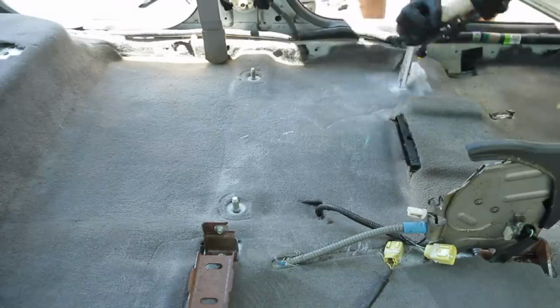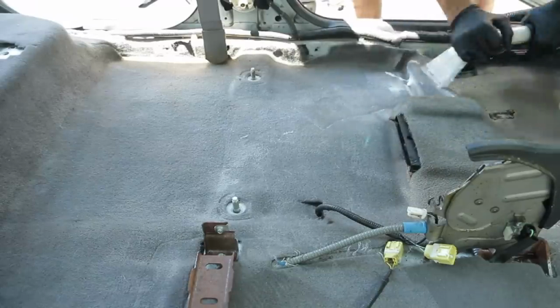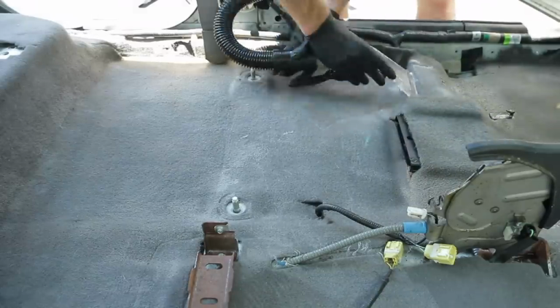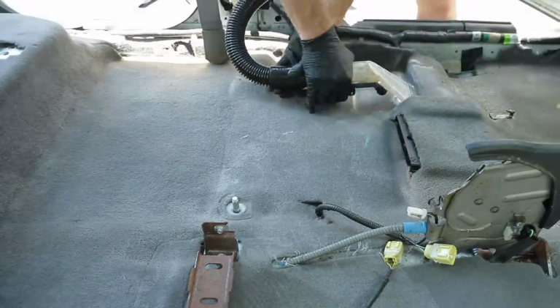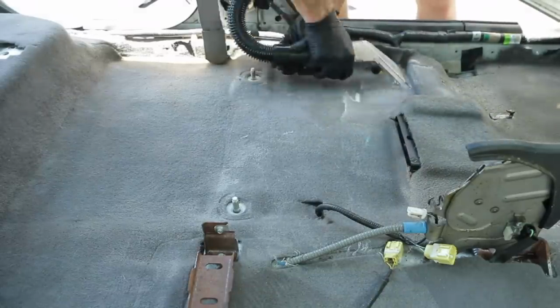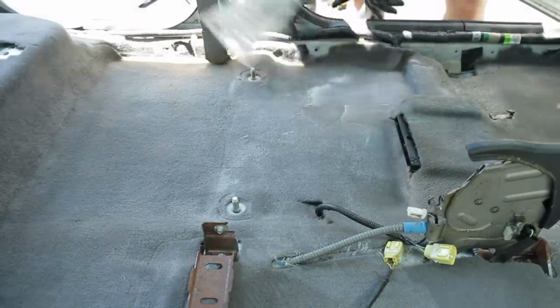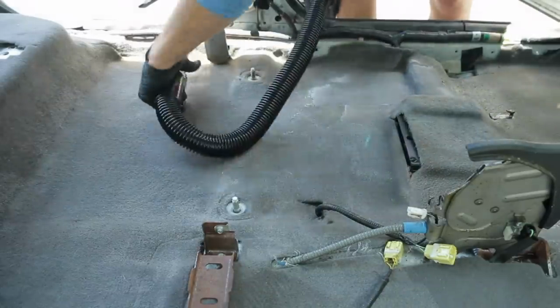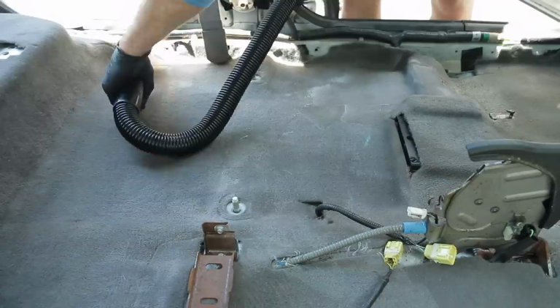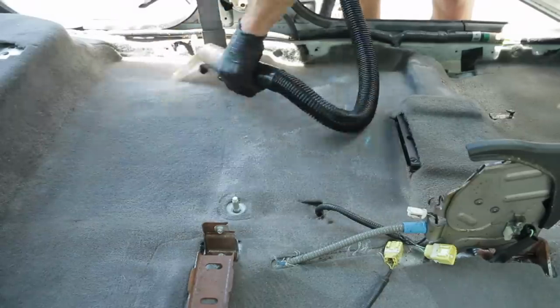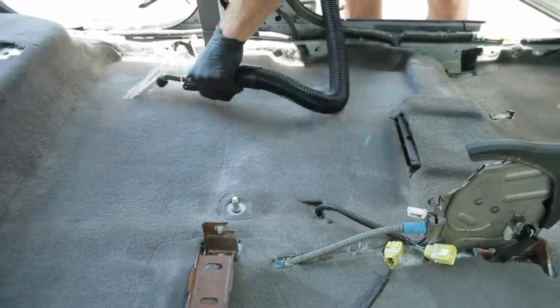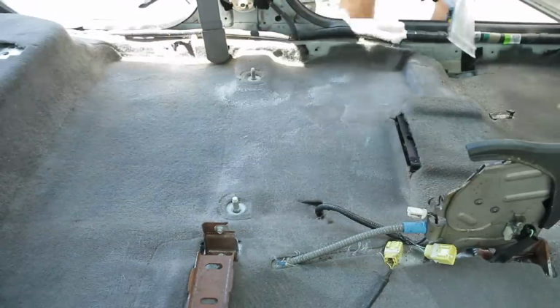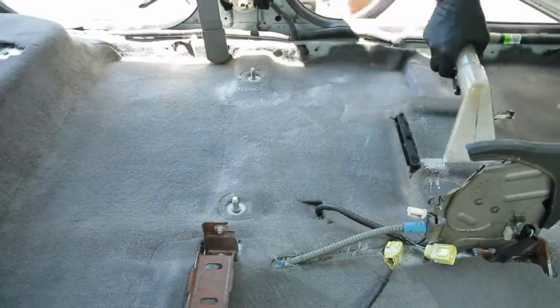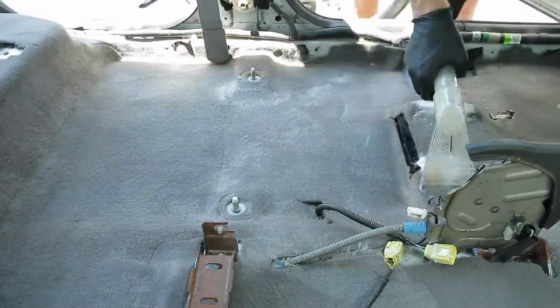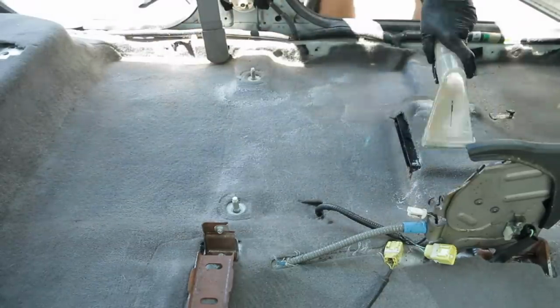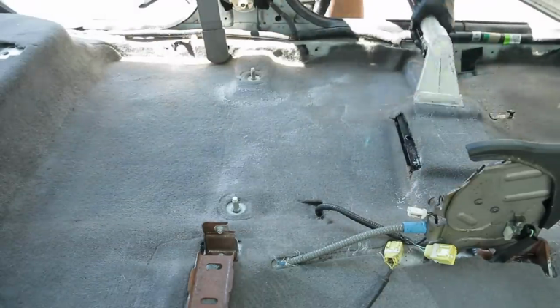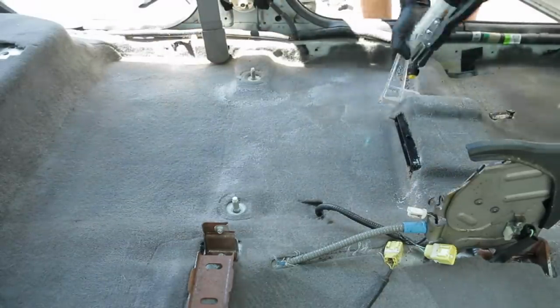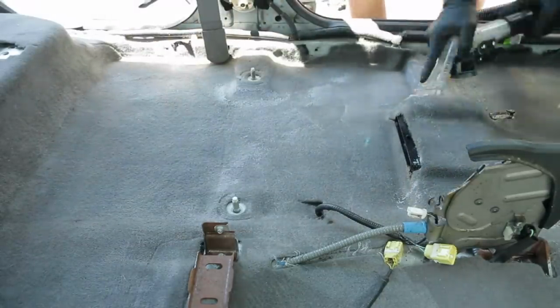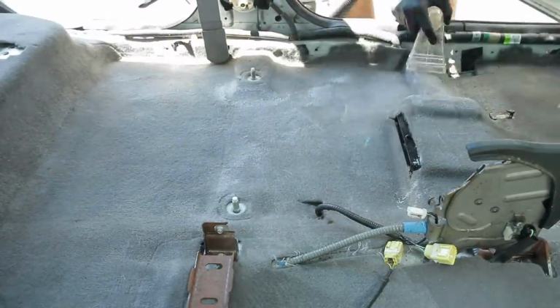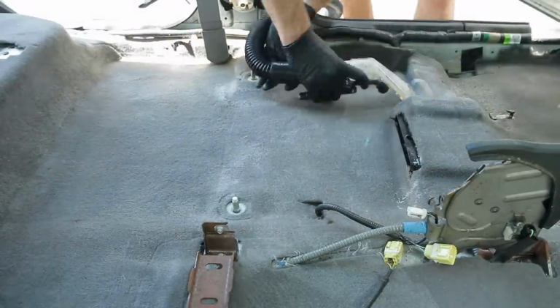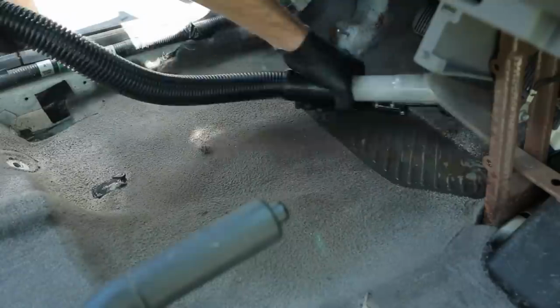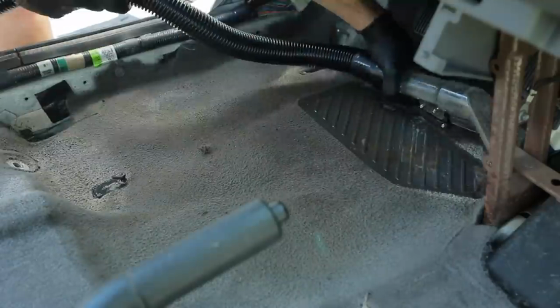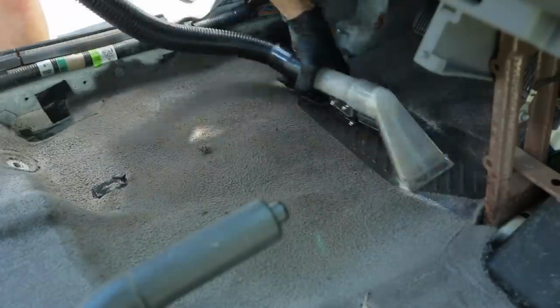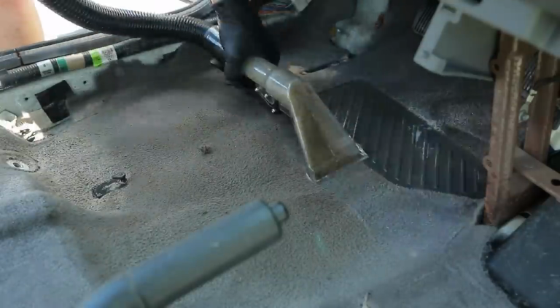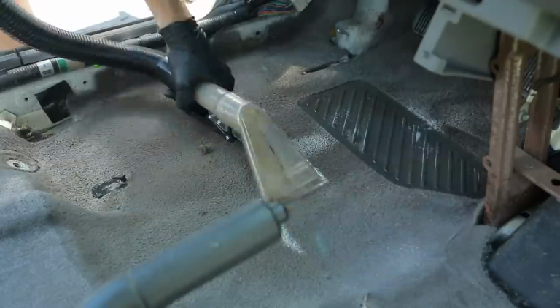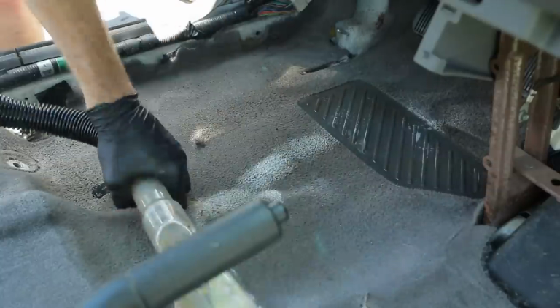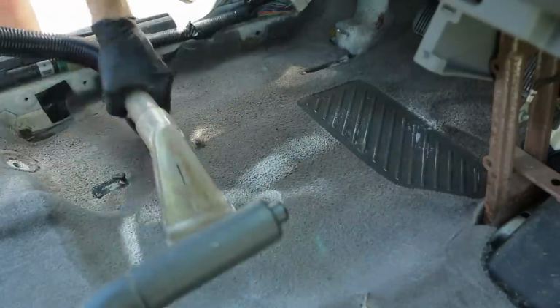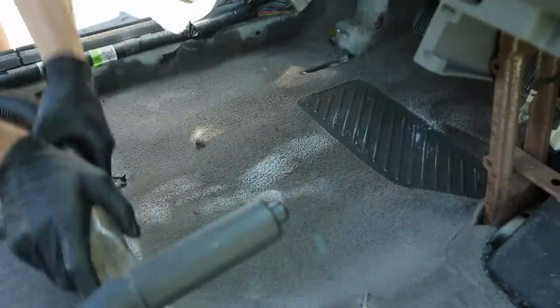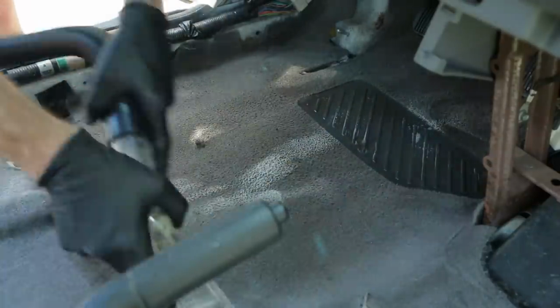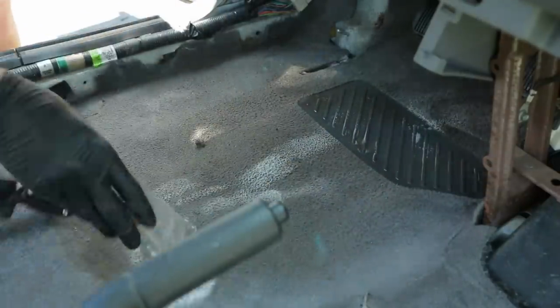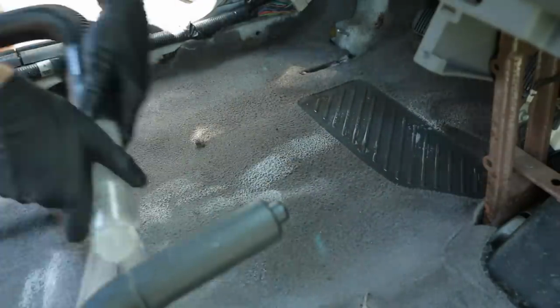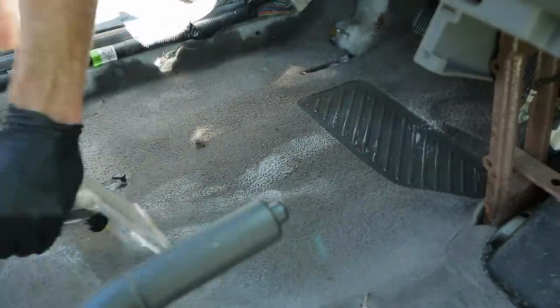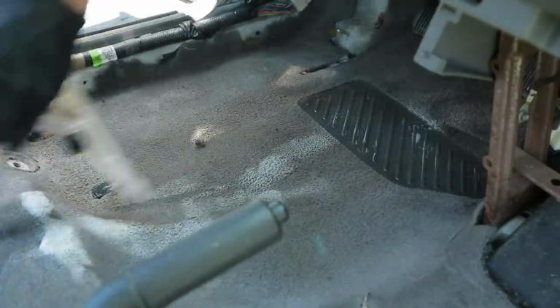If you guys could only imagine trying to do this exact same job with the seats in and the center console still there — imagine how much carpet I would have missed getting to if those components were still in here. That's why I took them out for this specific job.